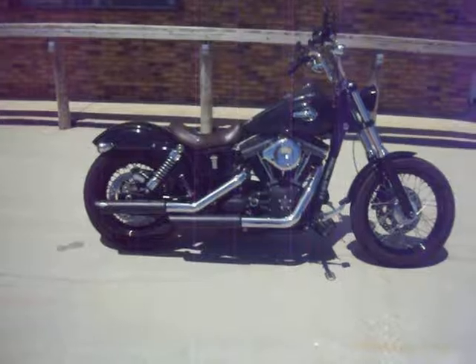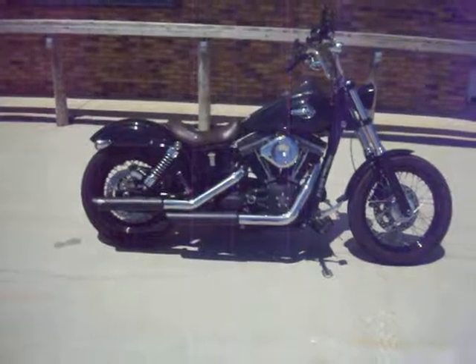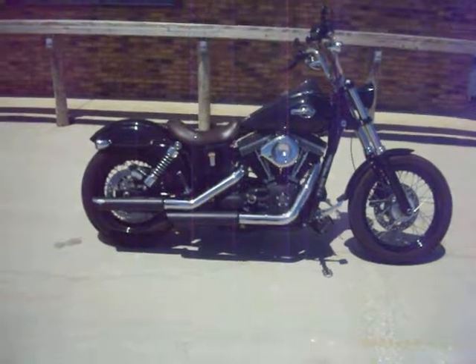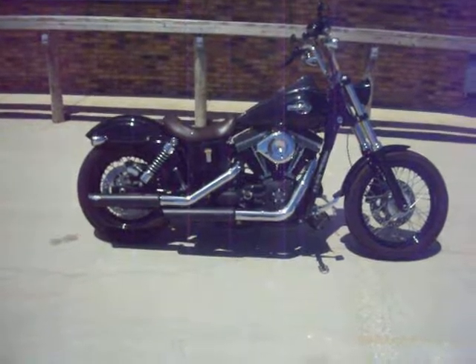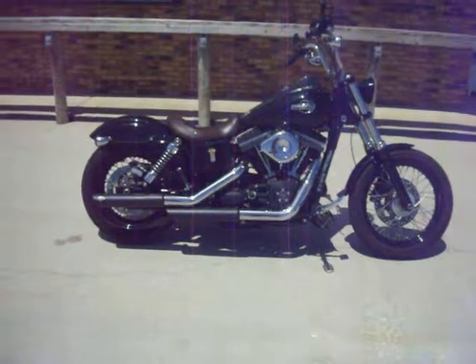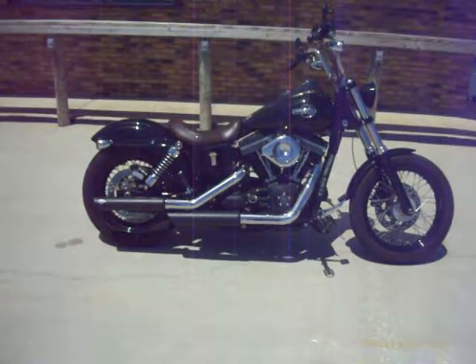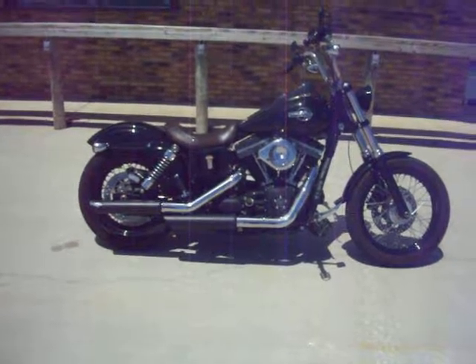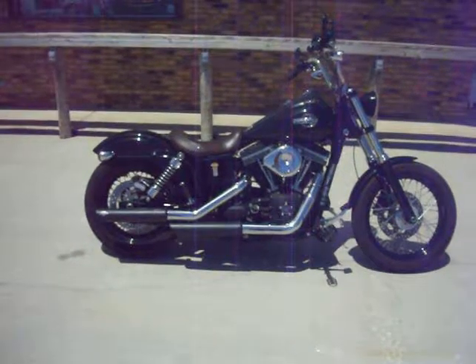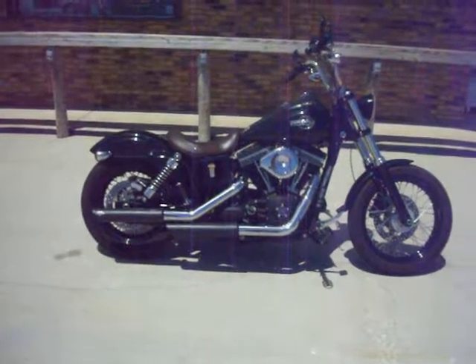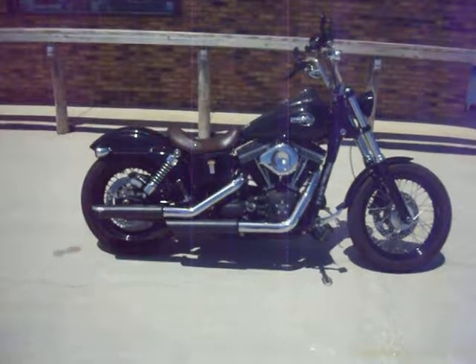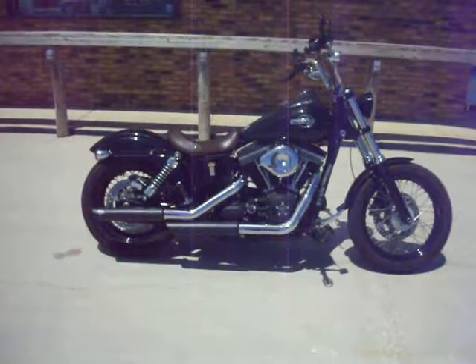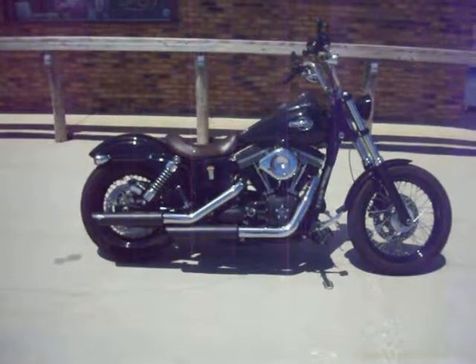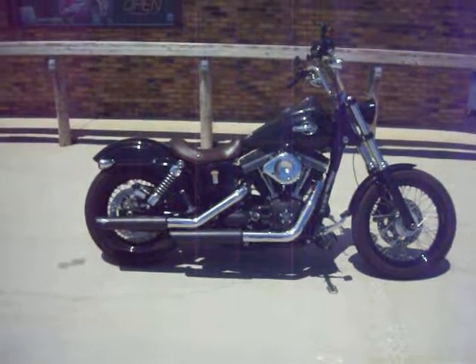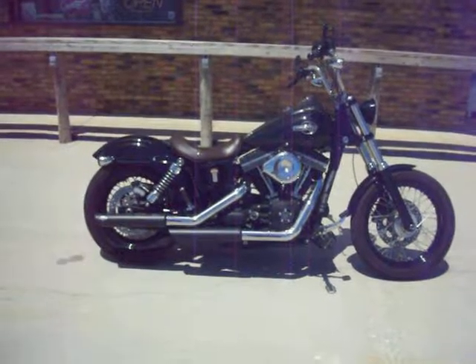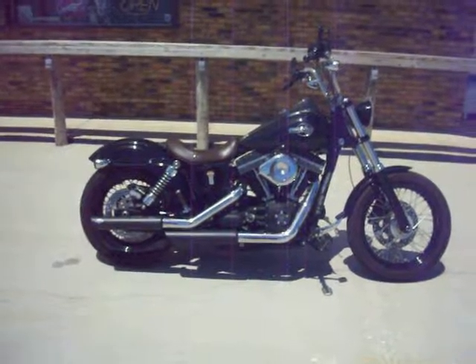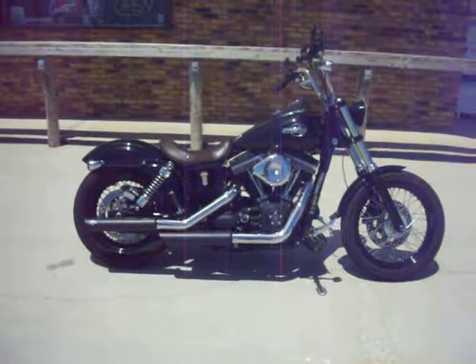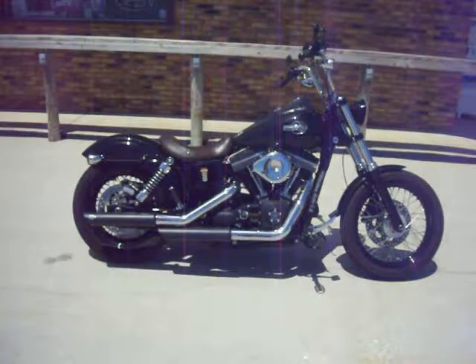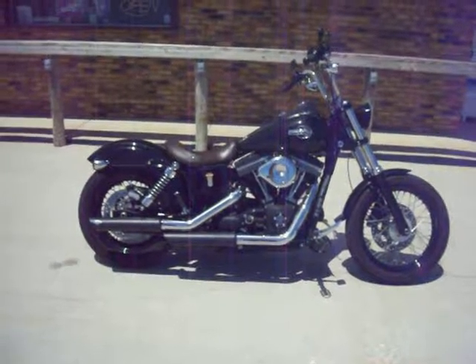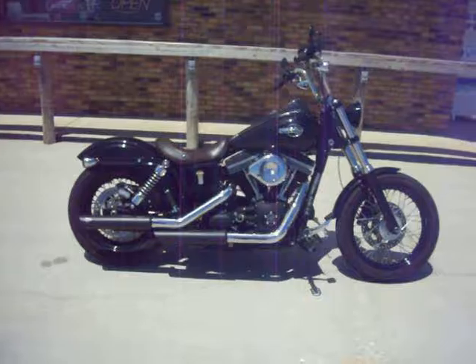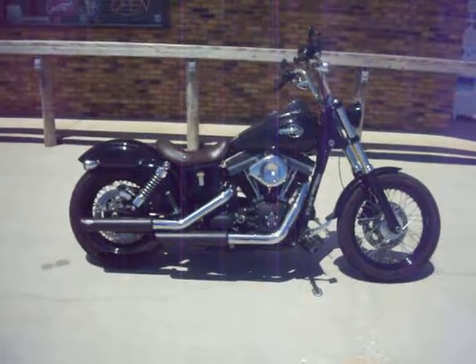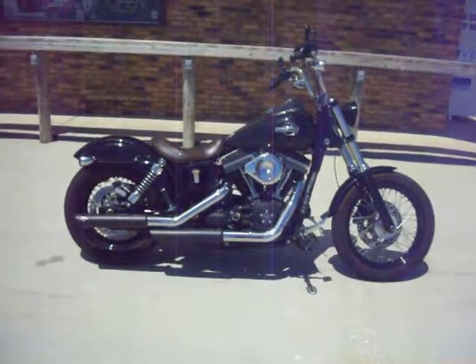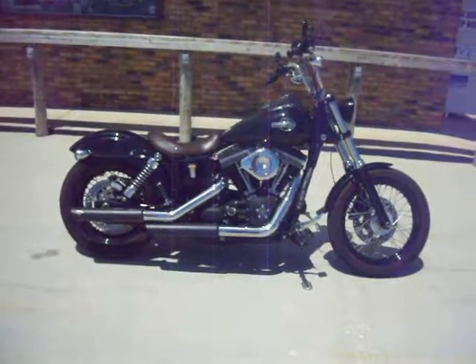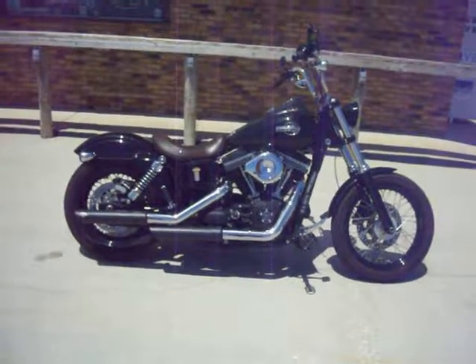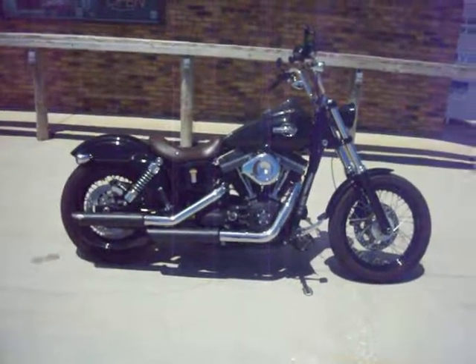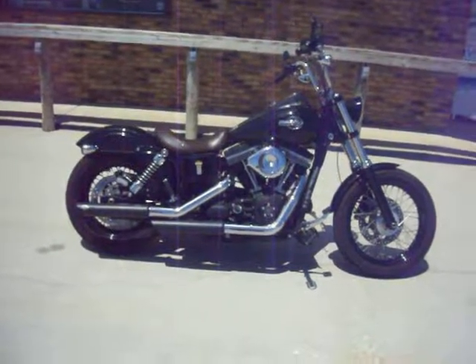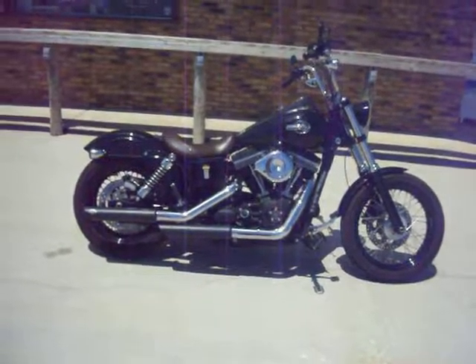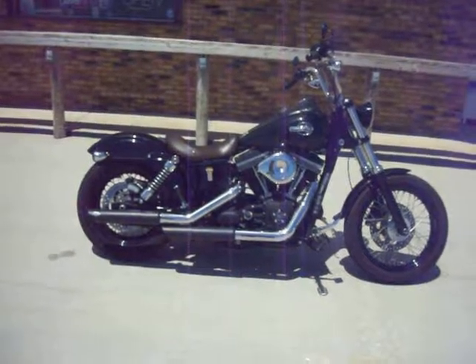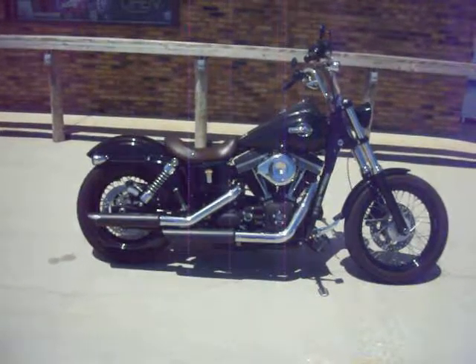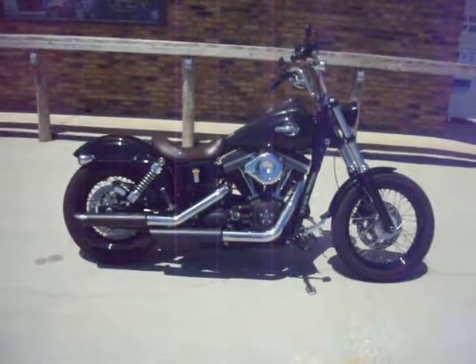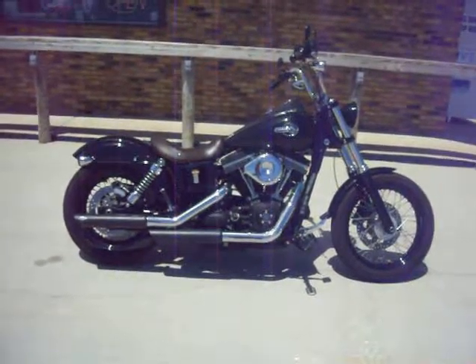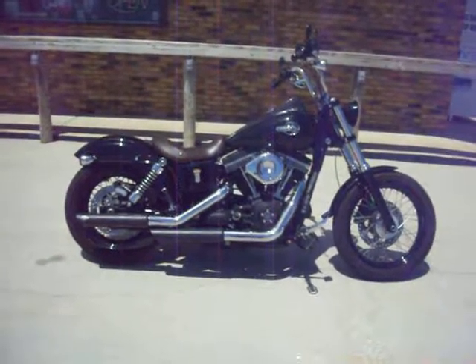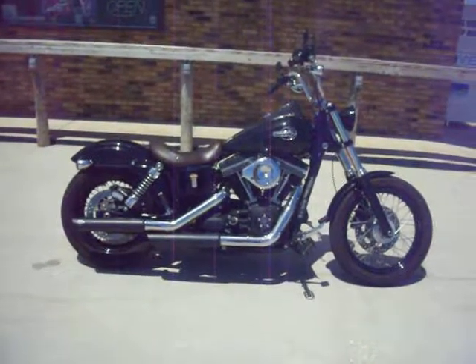Hey guys! Today we have a beautiful 2013 Harley-Davidson Dyno Street Glide Bob. It's the best looking bob around.